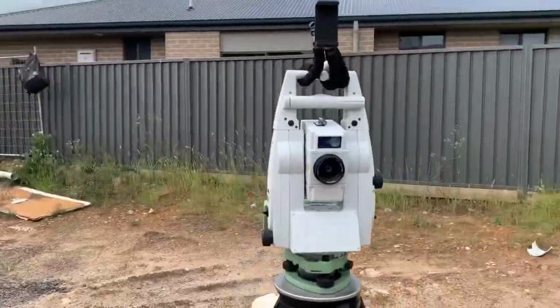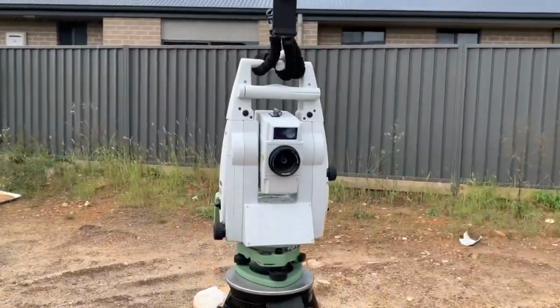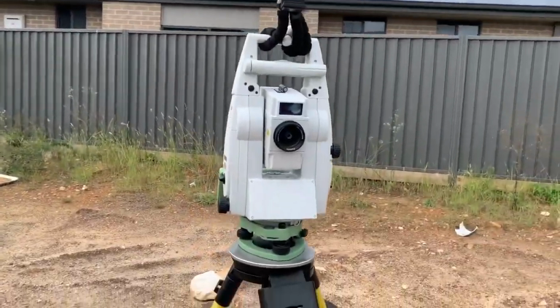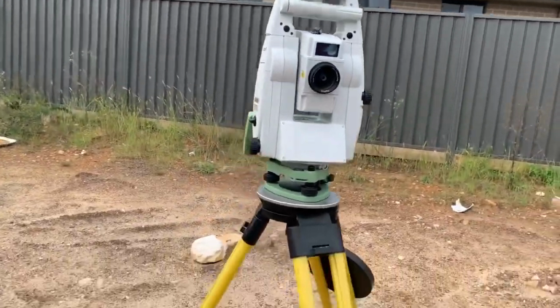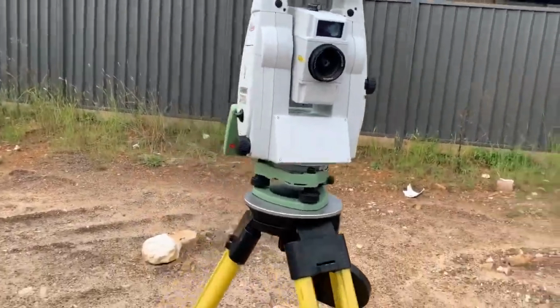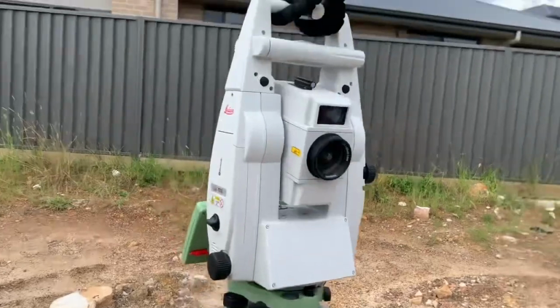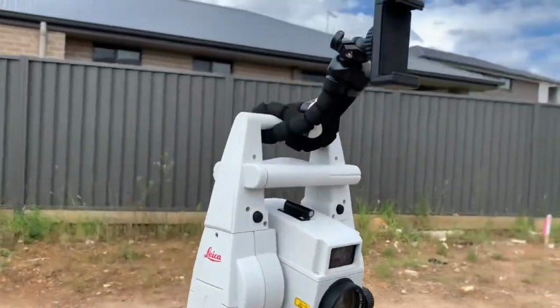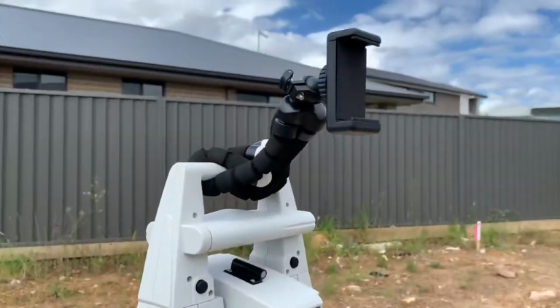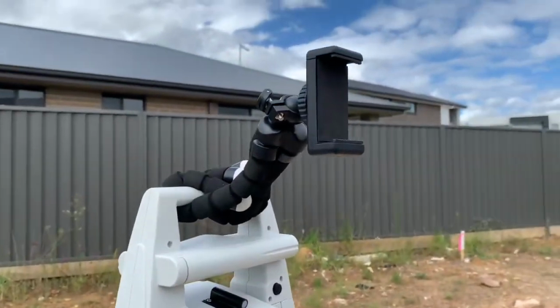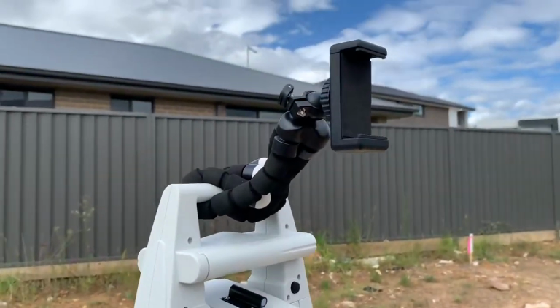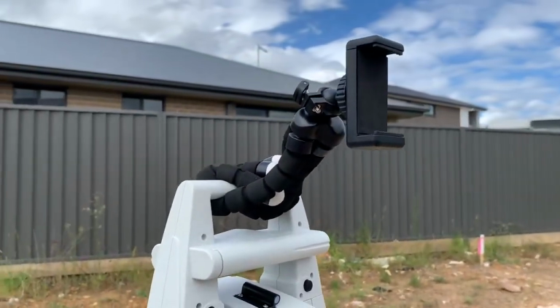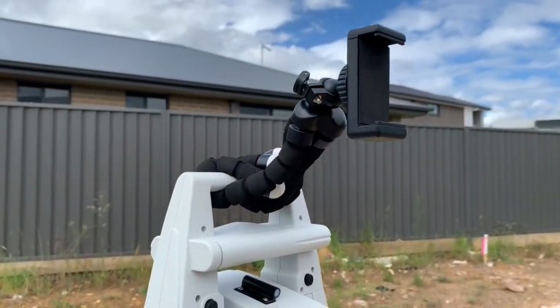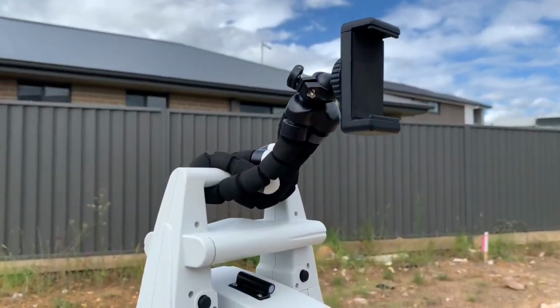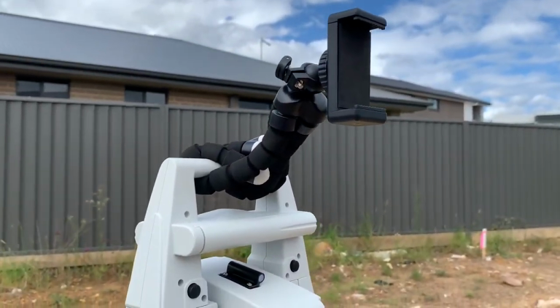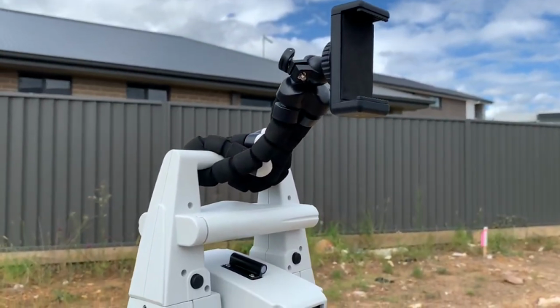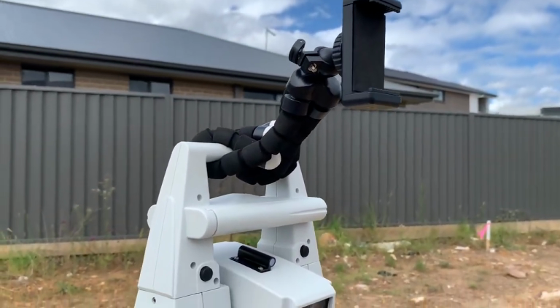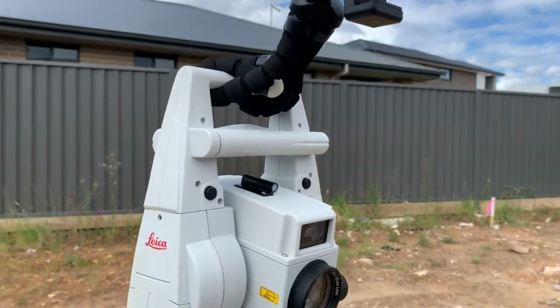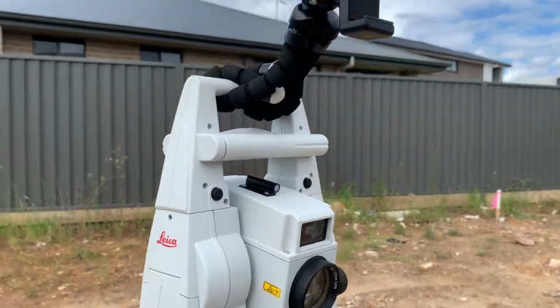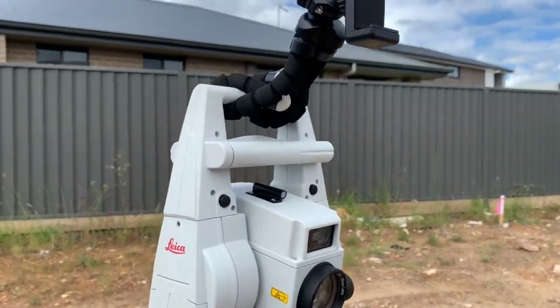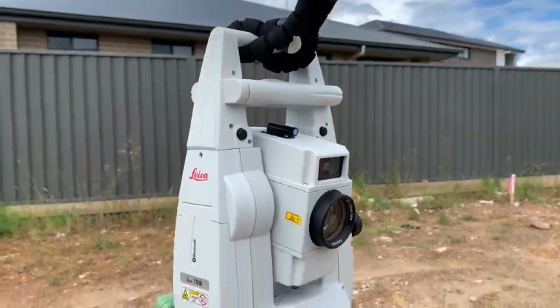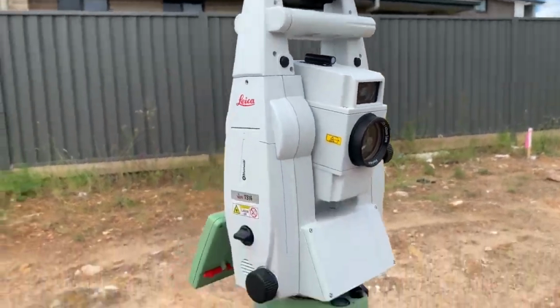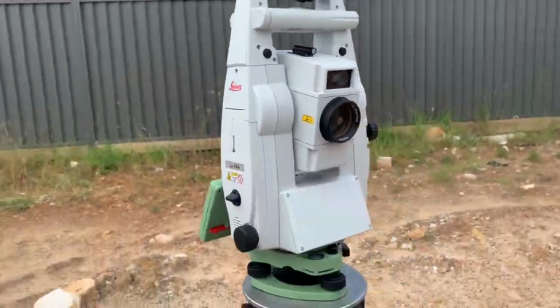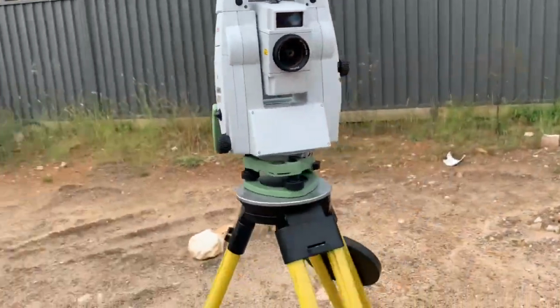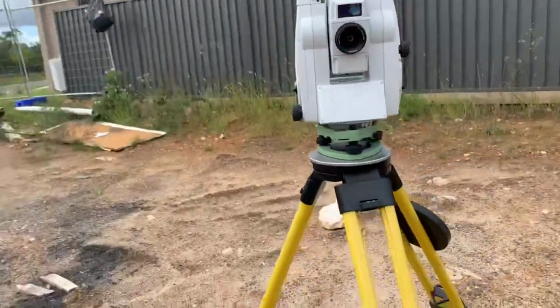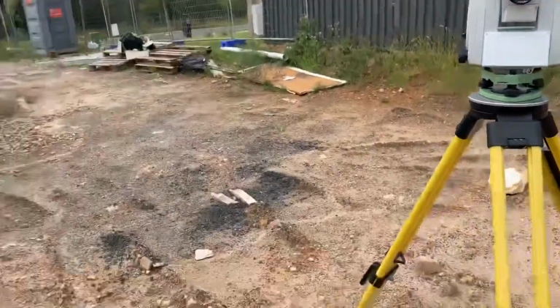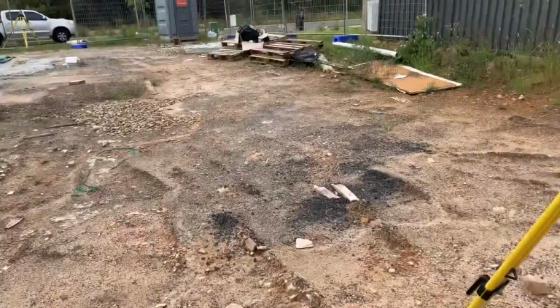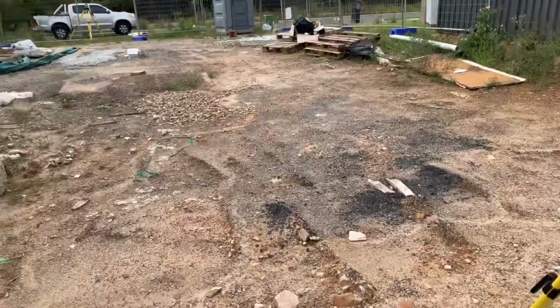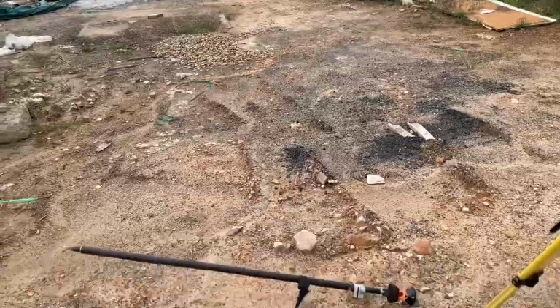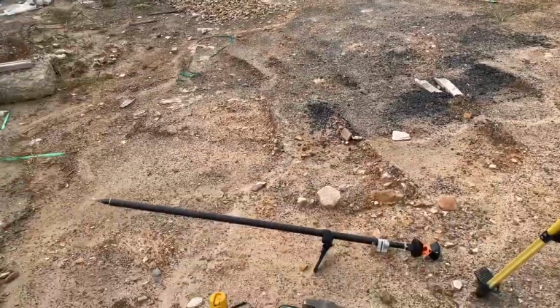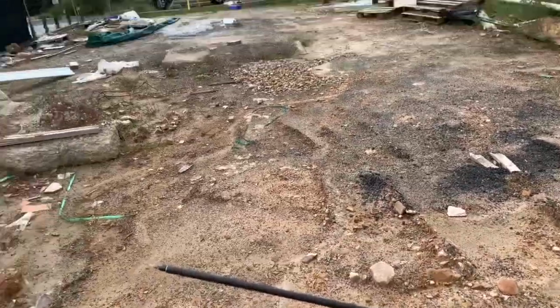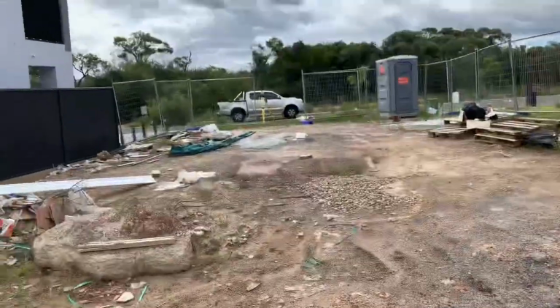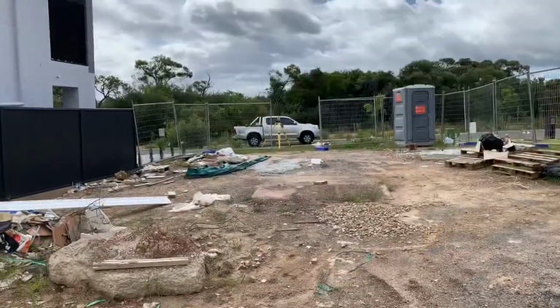There's the Leica TS-16 with the groovy camera mount — that's how I film these videos. Thanks so much for watching everyone, have a great day.